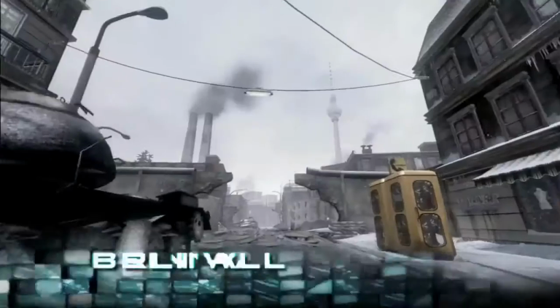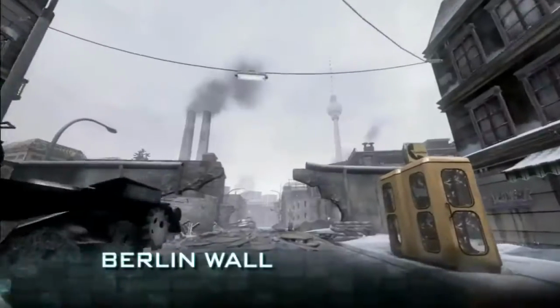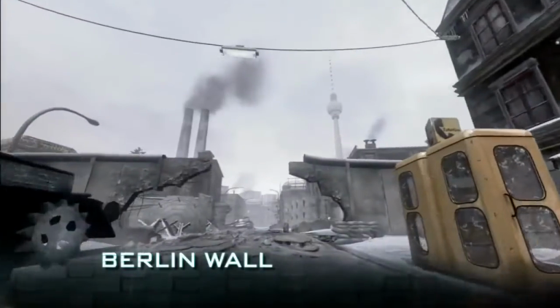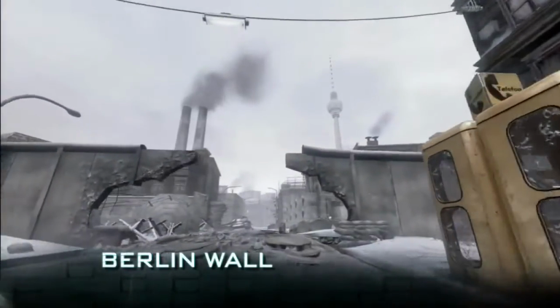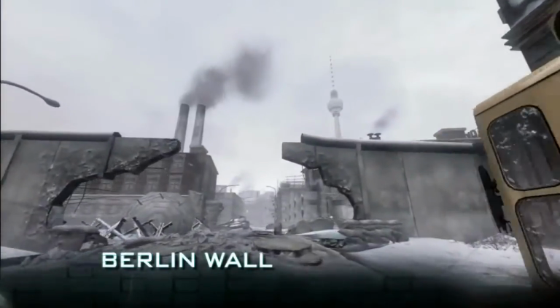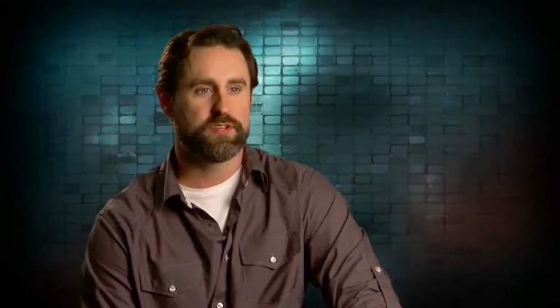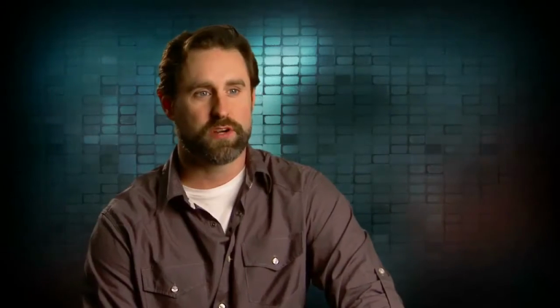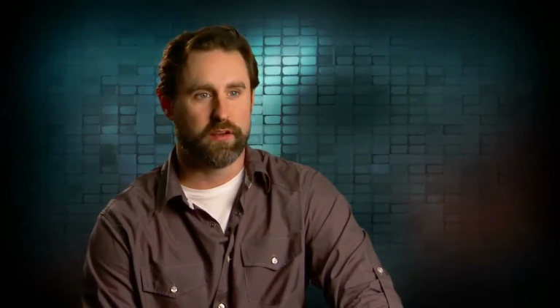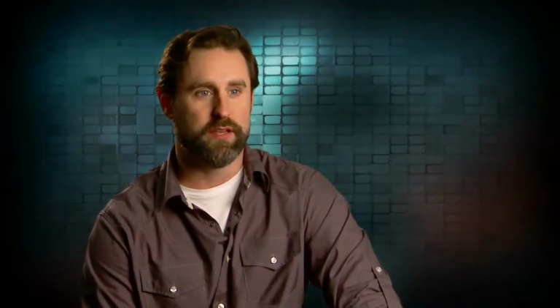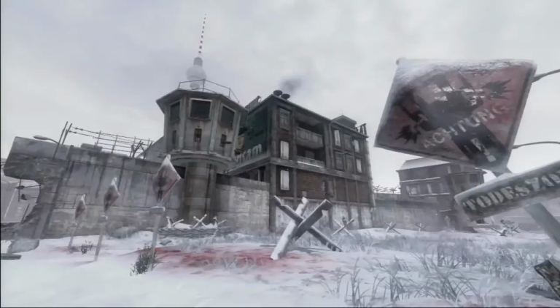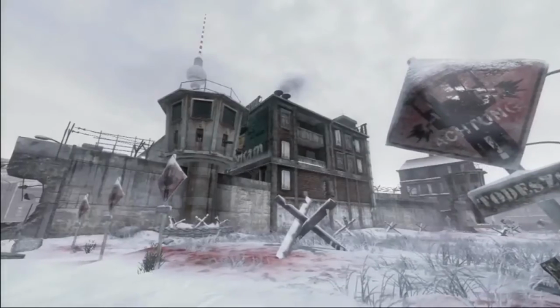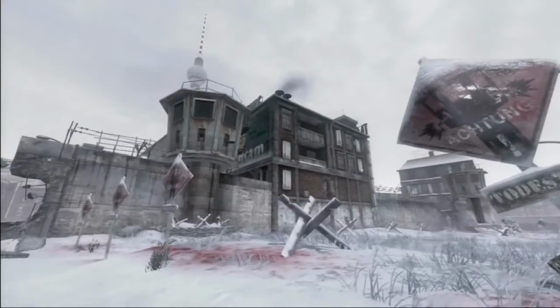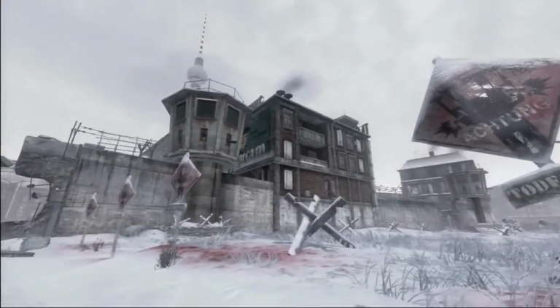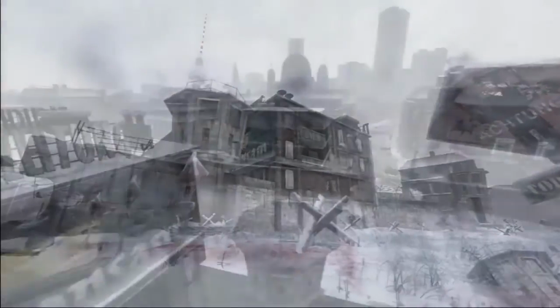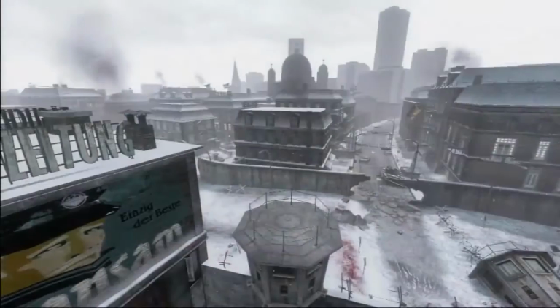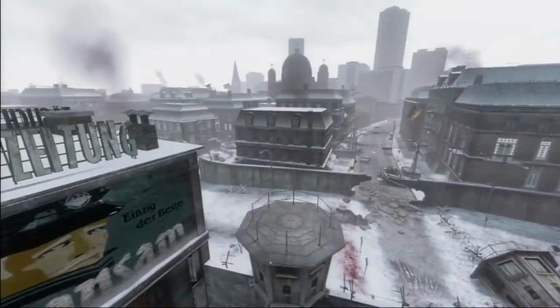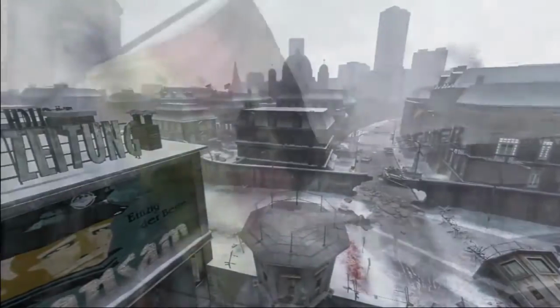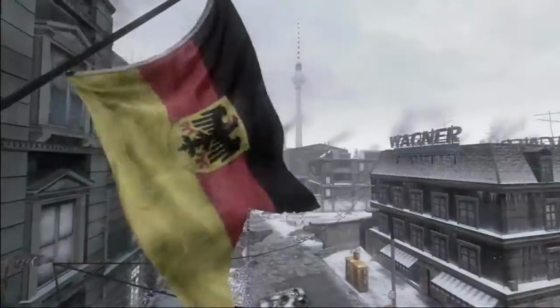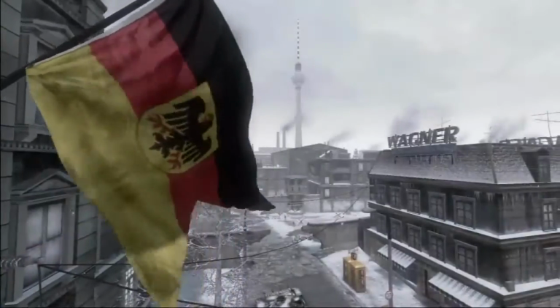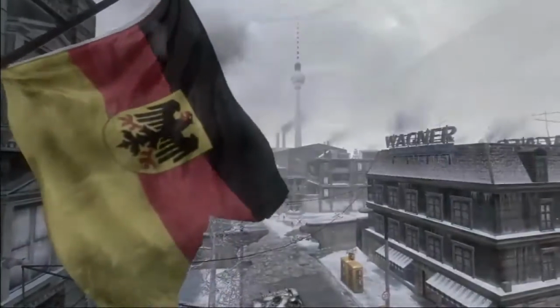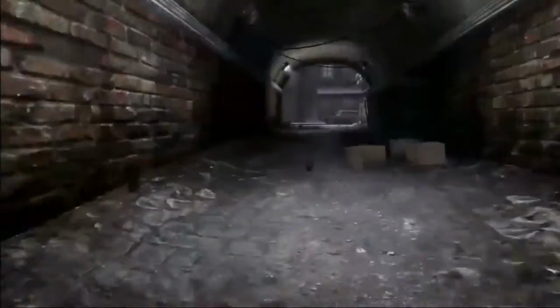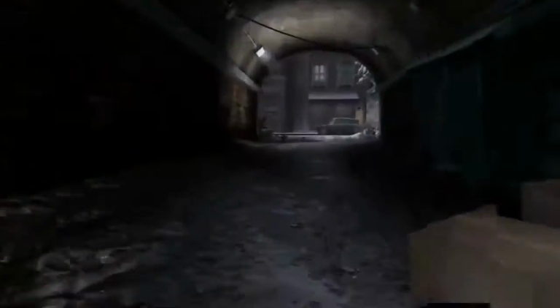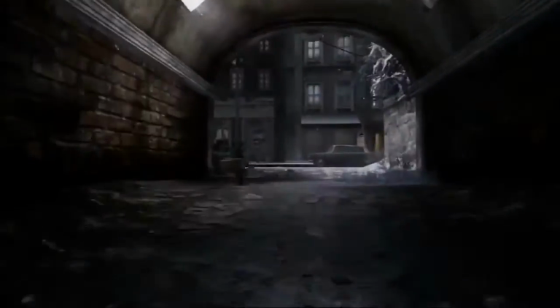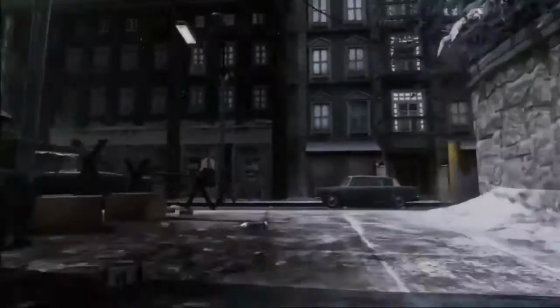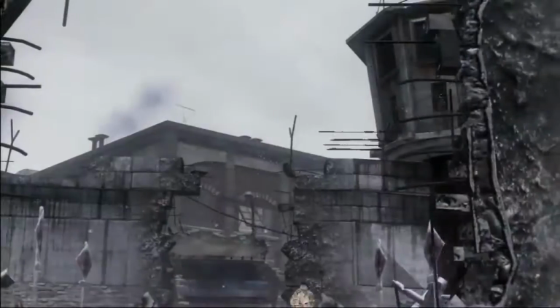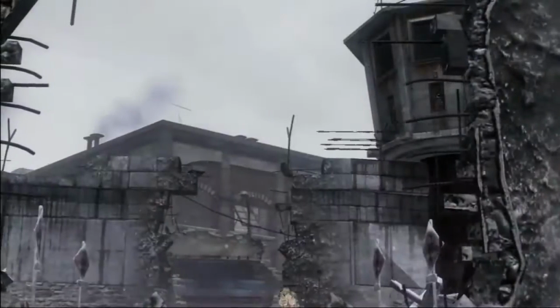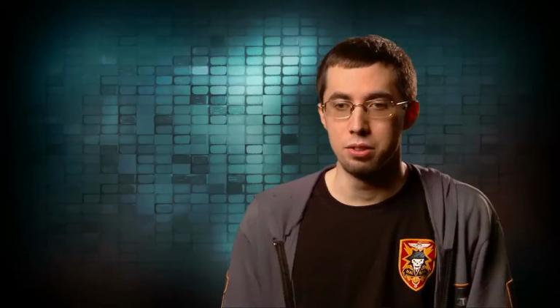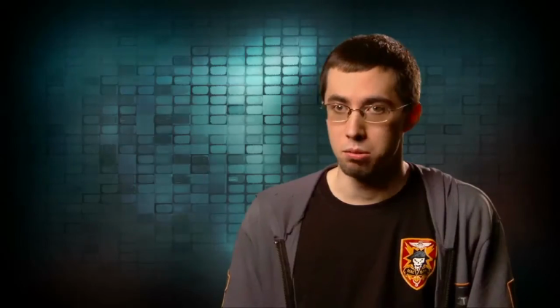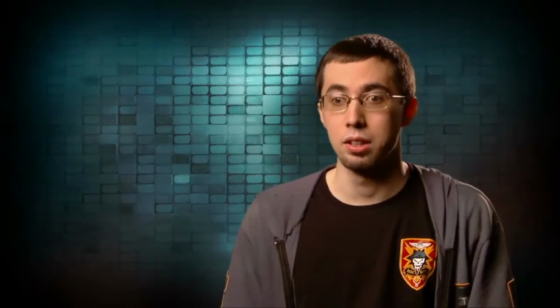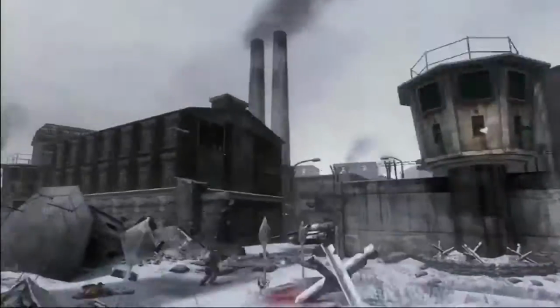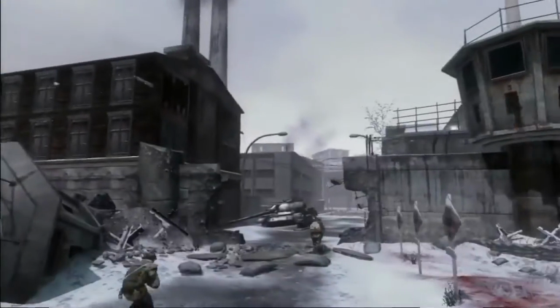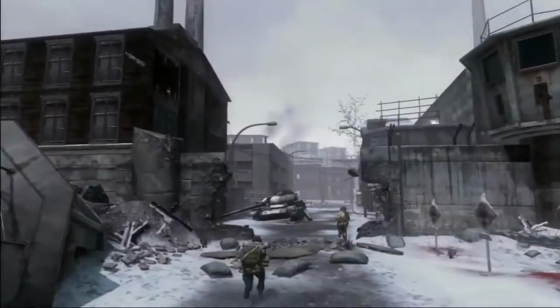Our large map is Berlin Wall. This focuses on the Checkpoint Charlie area of Berlin. It puts you fighting on the two different sides of the wall — East Berlin versus West Berlin. Berlin Wall has certain attributes that, if you use them right, you're gonna have the competitive edge over your opponents.